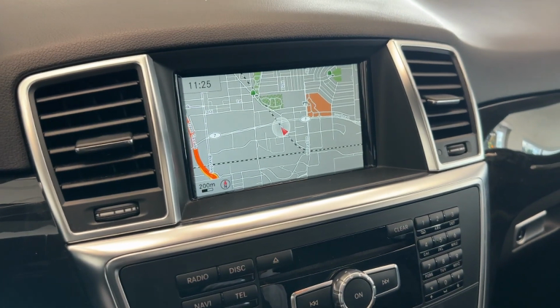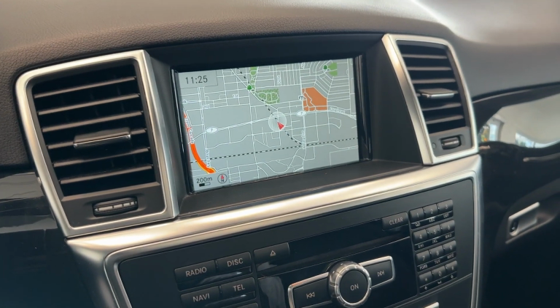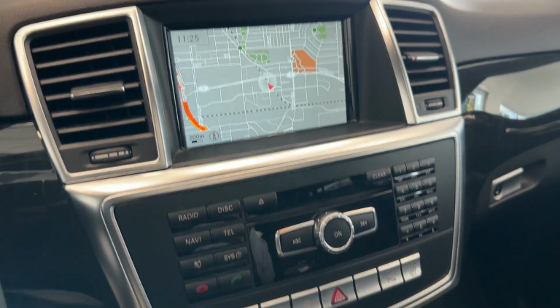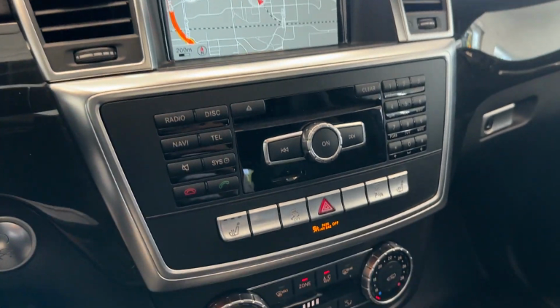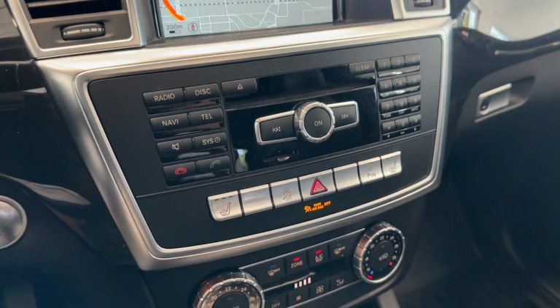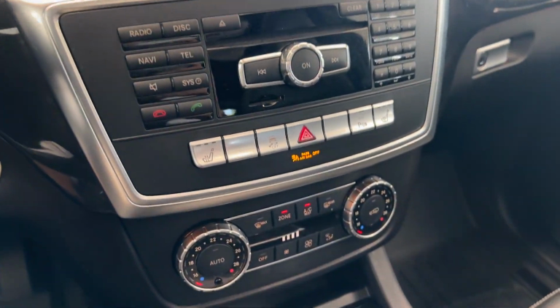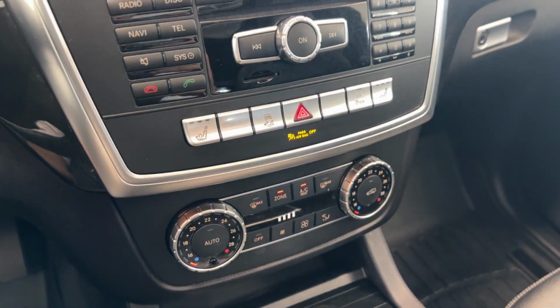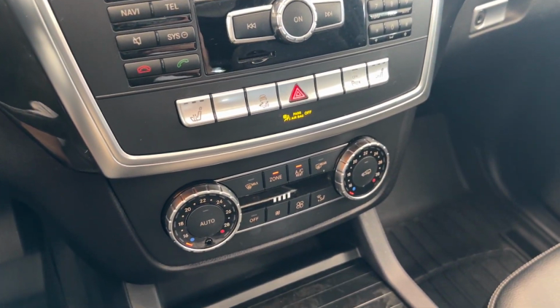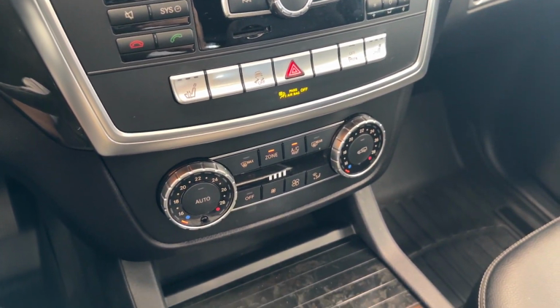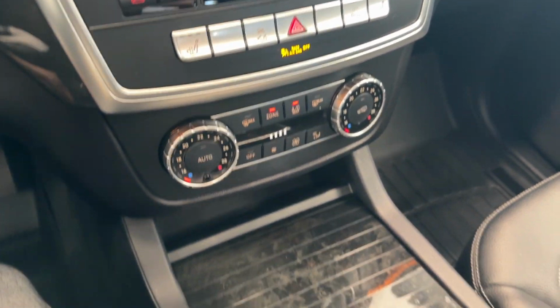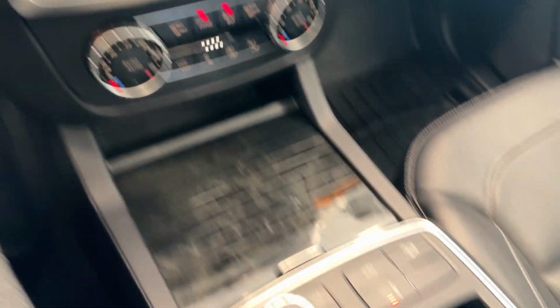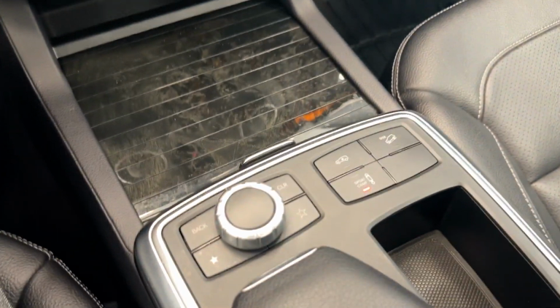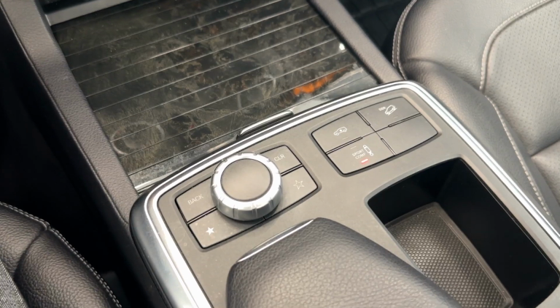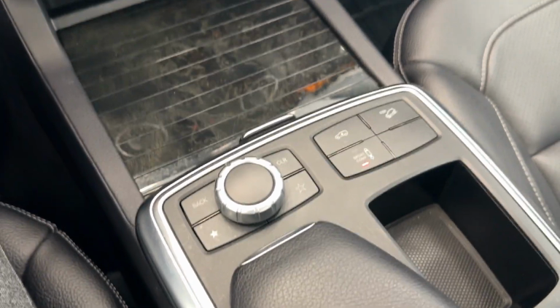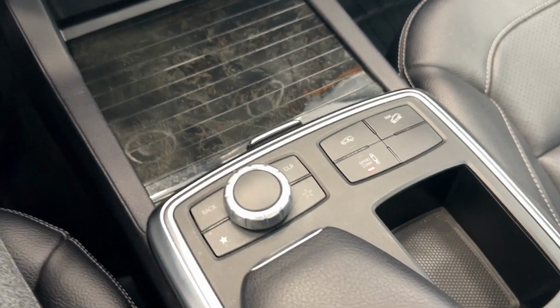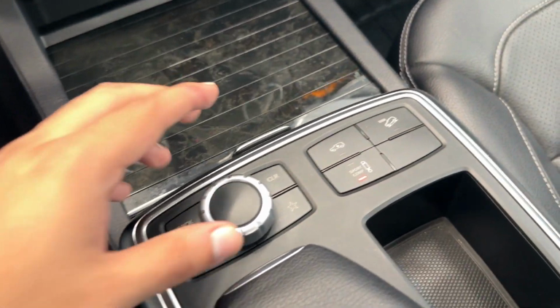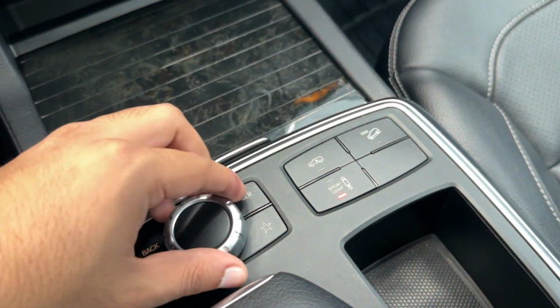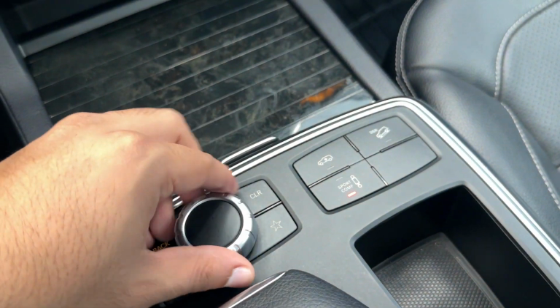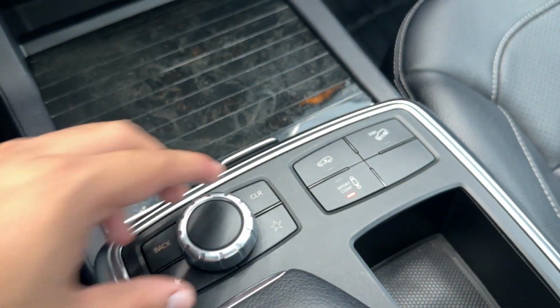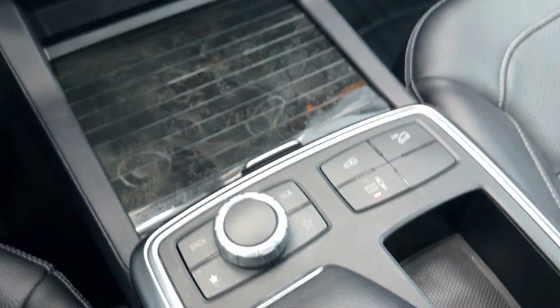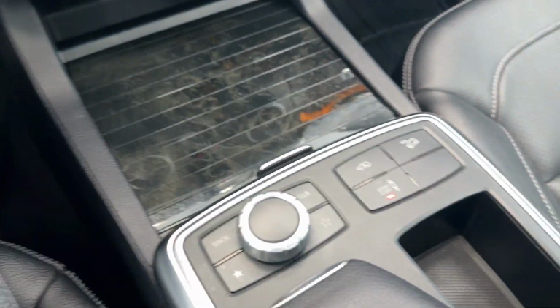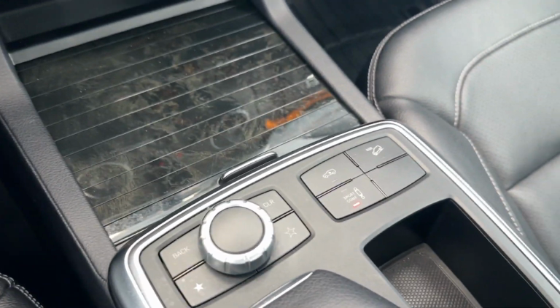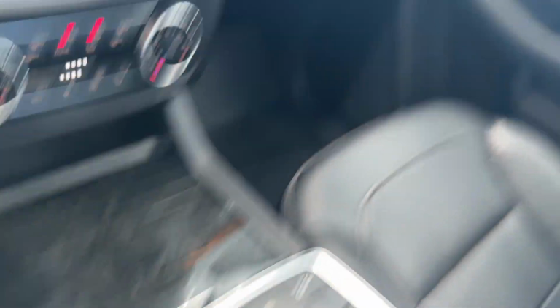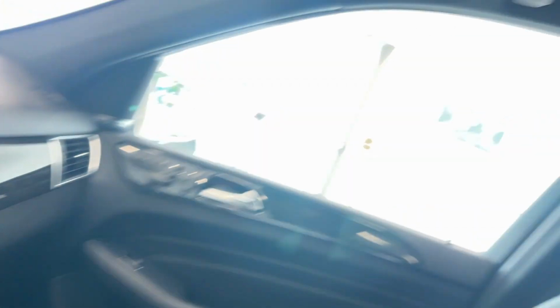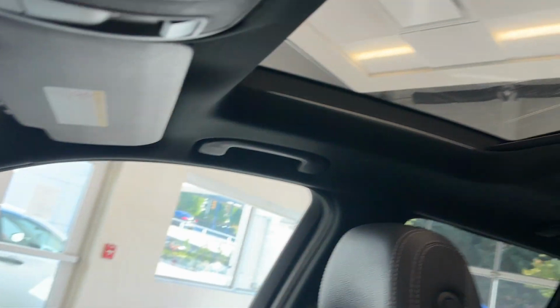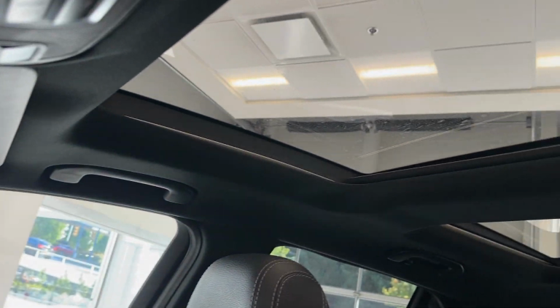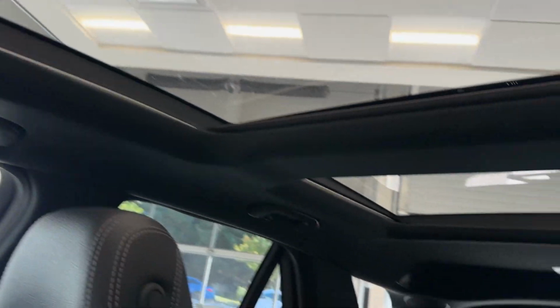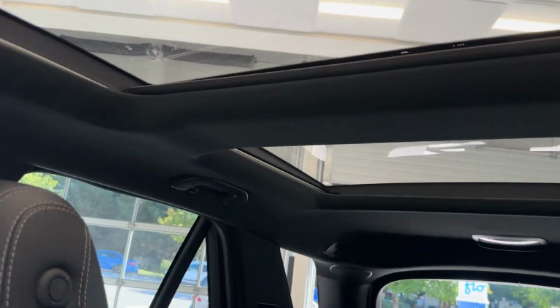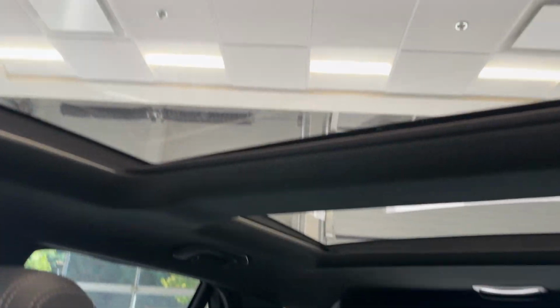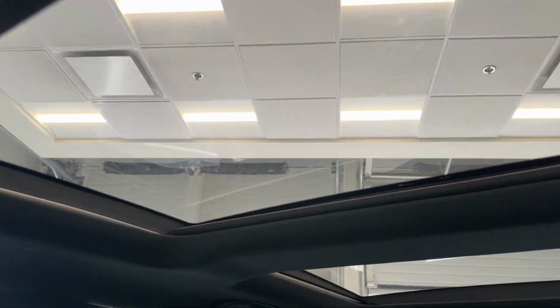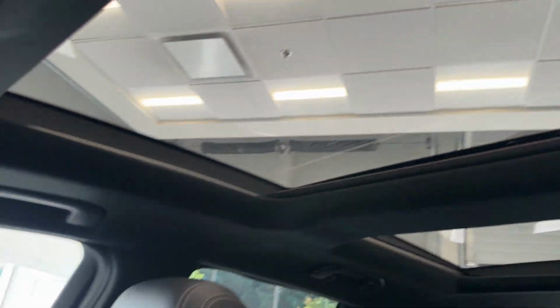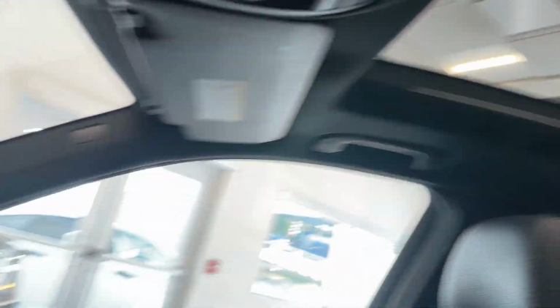You have your navigation, dual zone climate control, more storage, media controls, different drive modes, and a nice soft heated leather-wrapped wheel with tilt steering. You also get a huge panoramic sunroof up top.